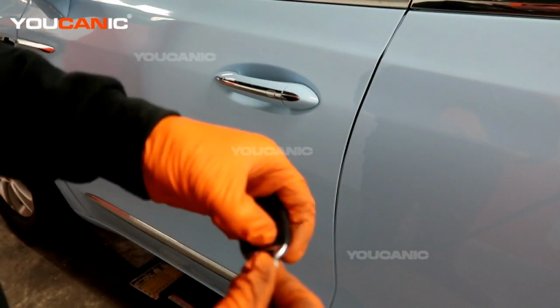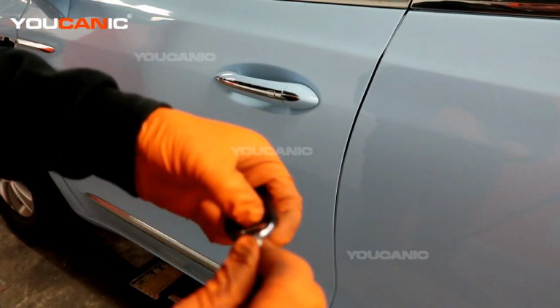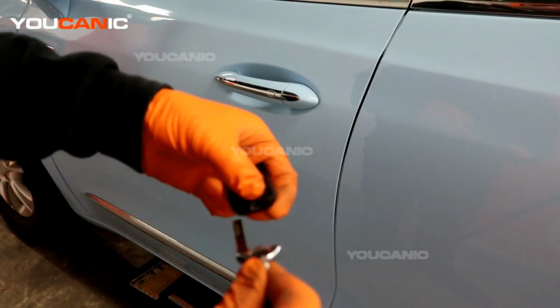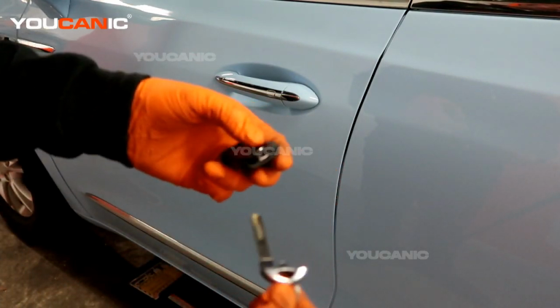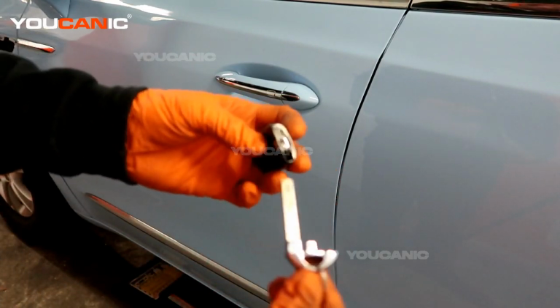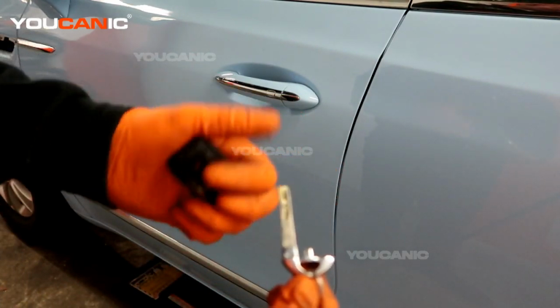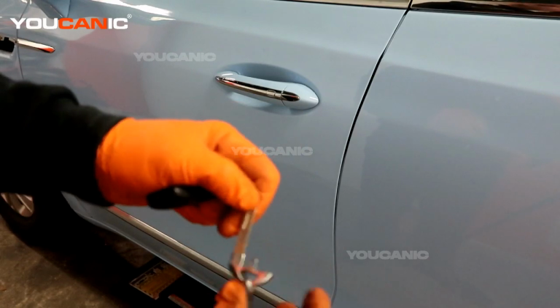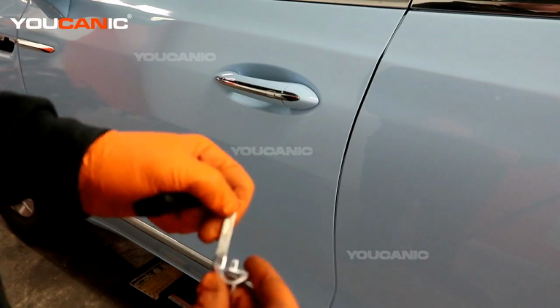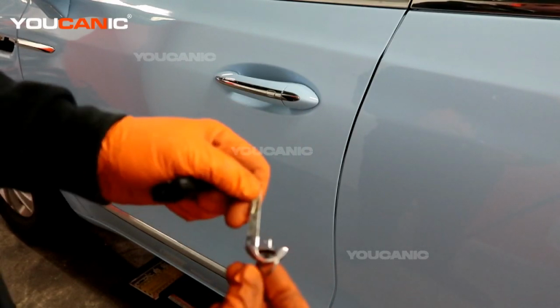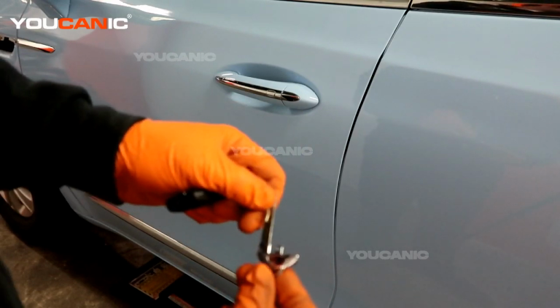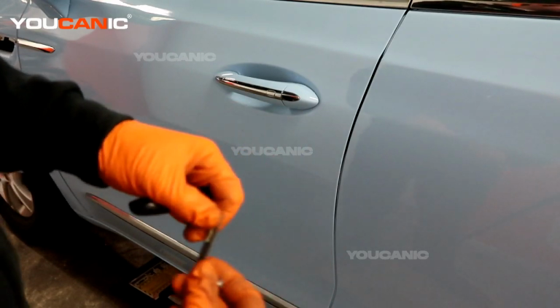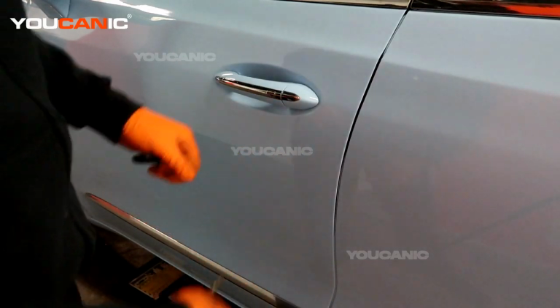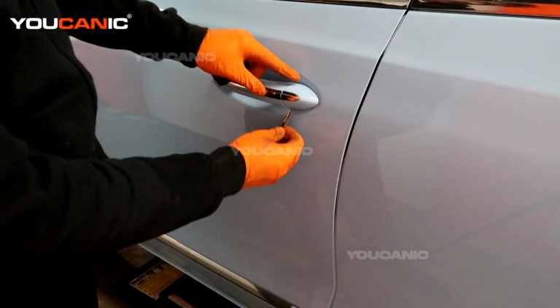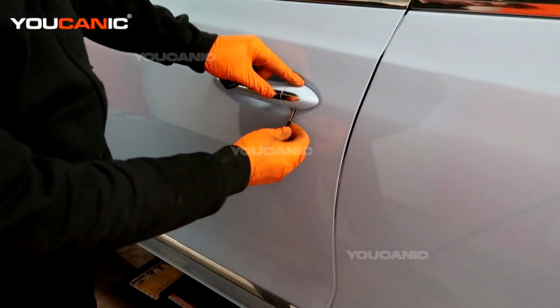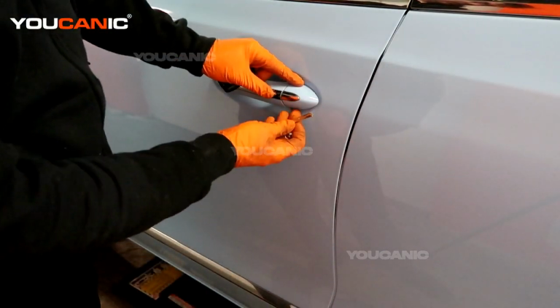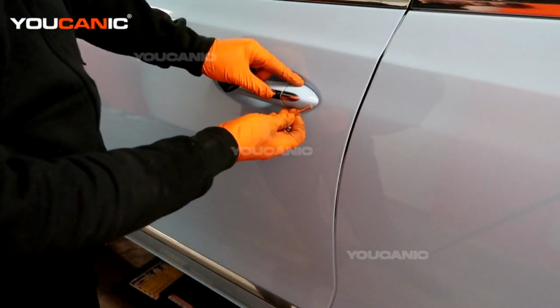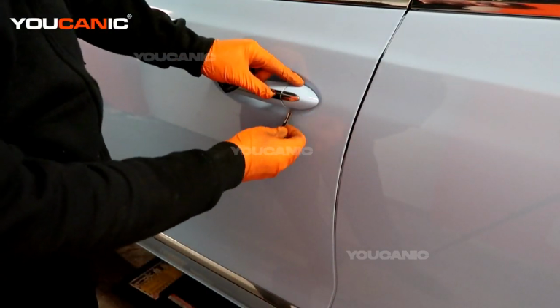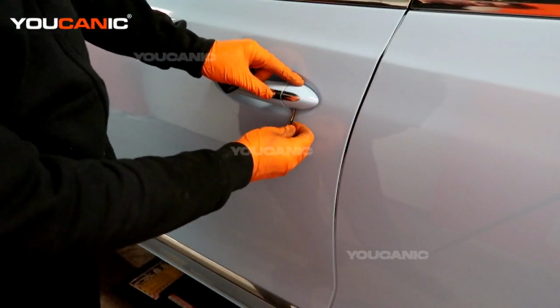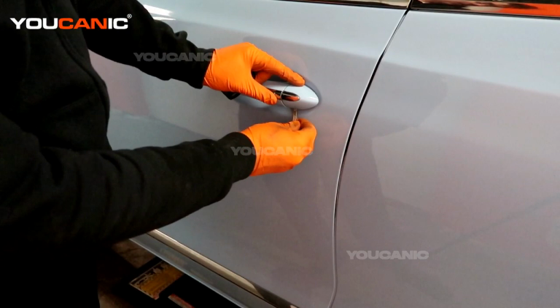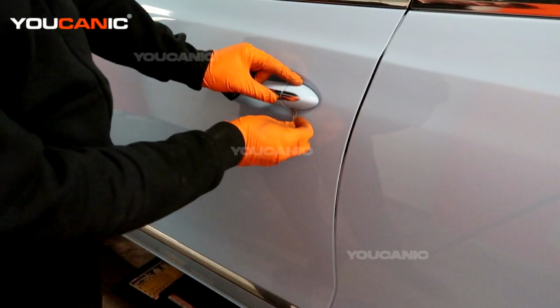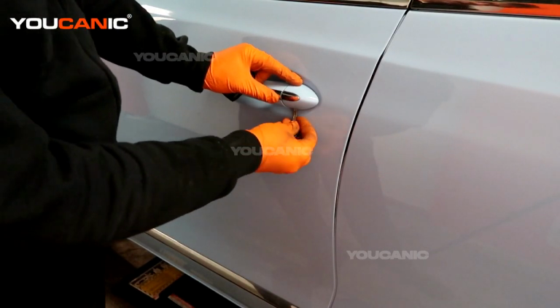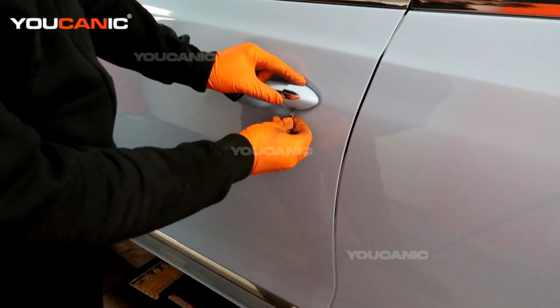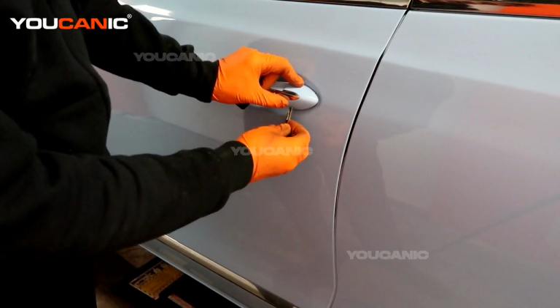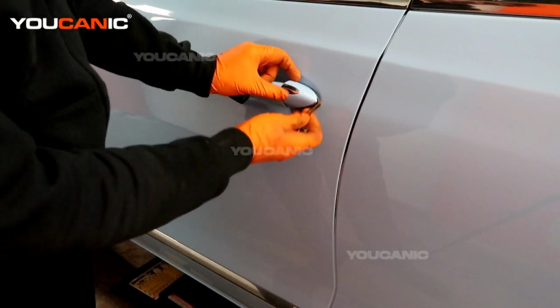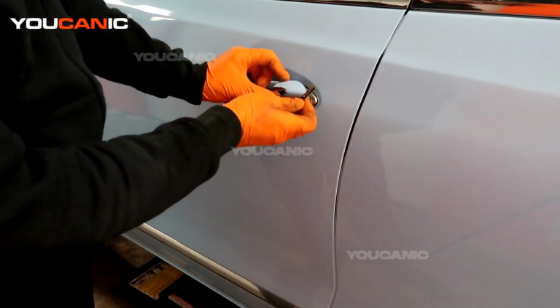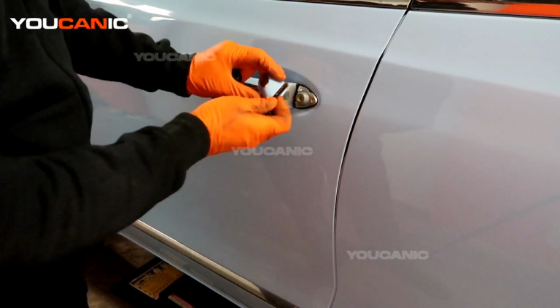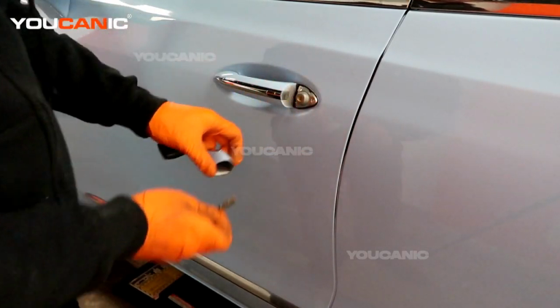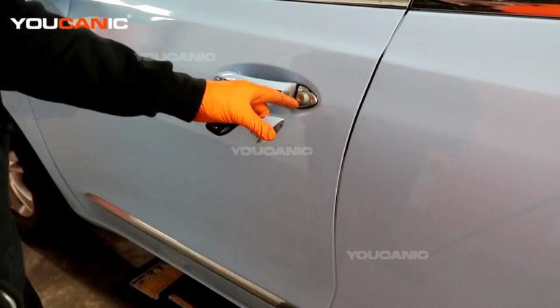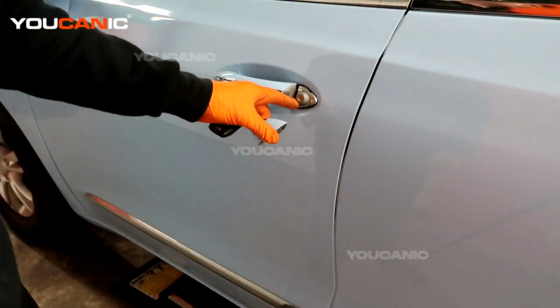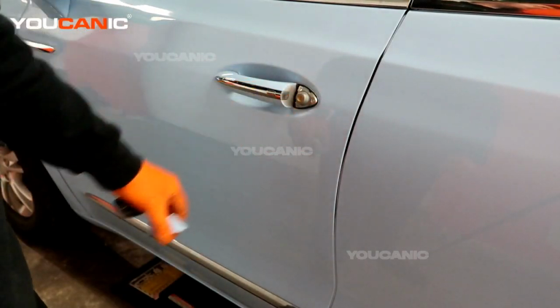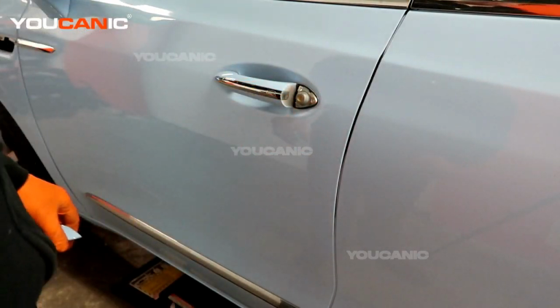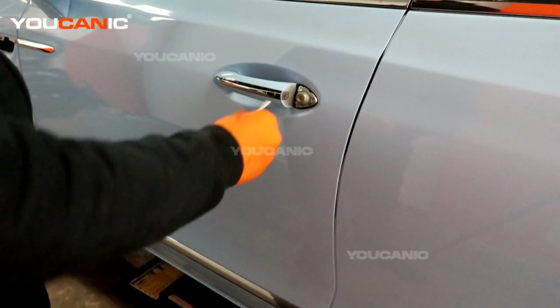Press this button and you'll be able to pull out your manual key. Then you'll be able to insert it — at the bottom there's a little indent in this little cover. You'll be able to pop this cover off and gain access to your key slot.